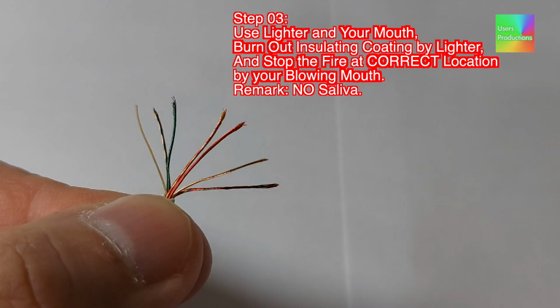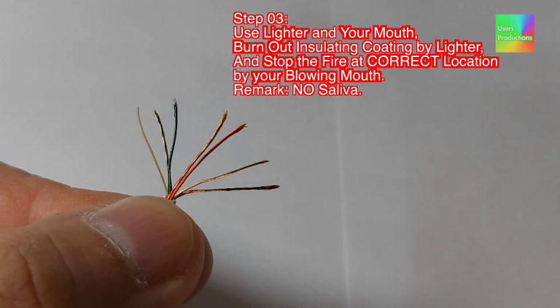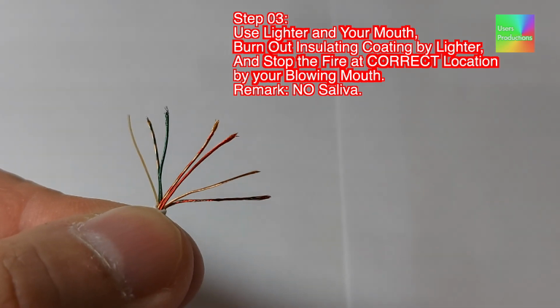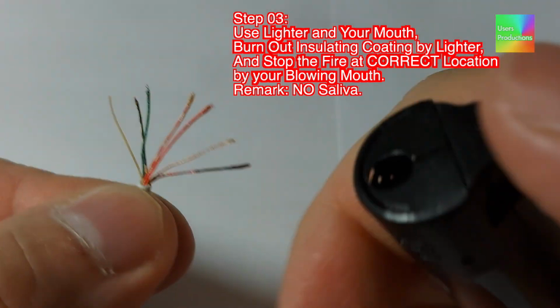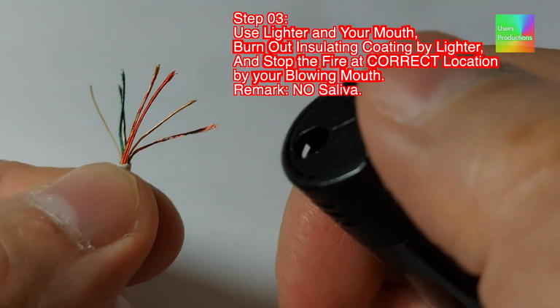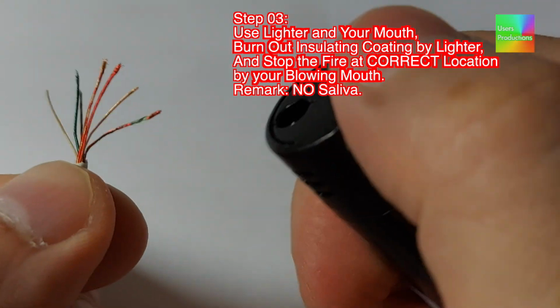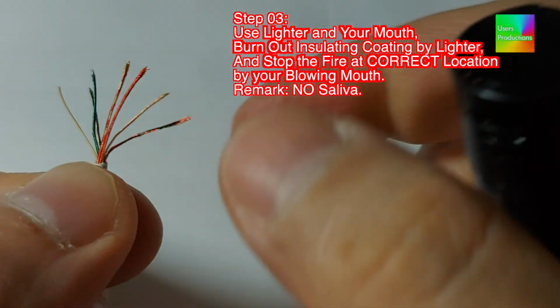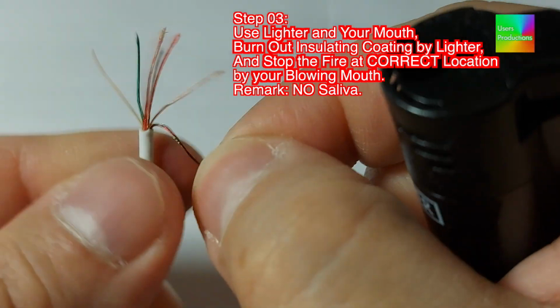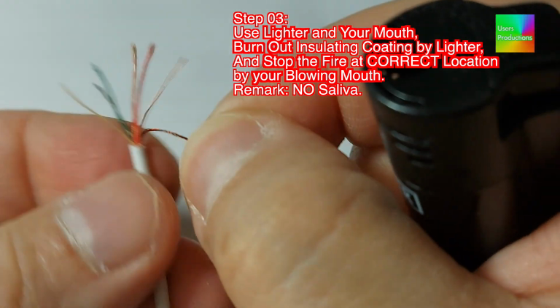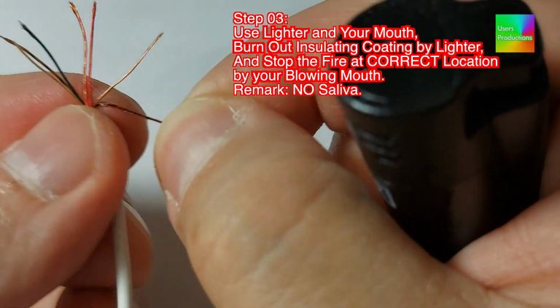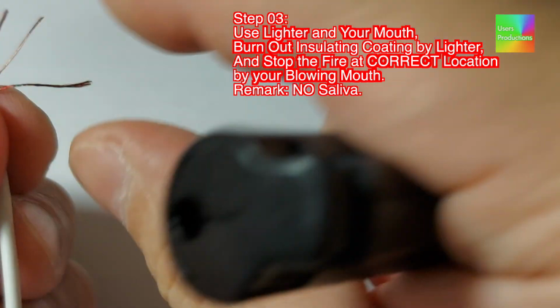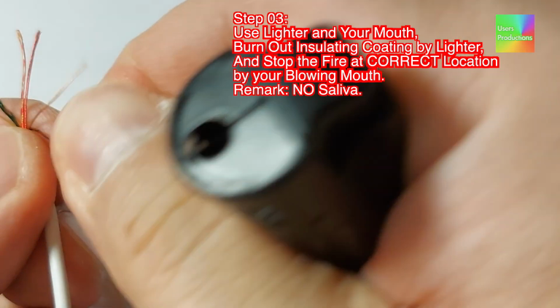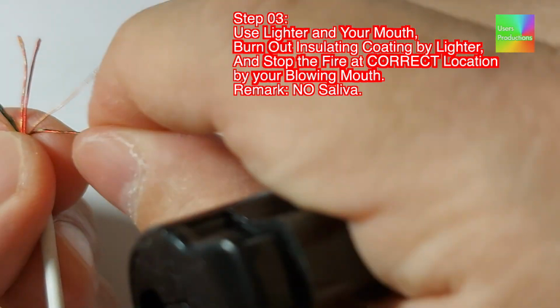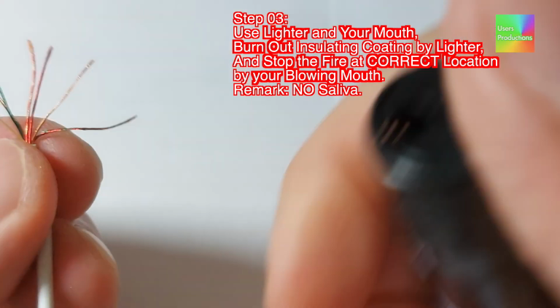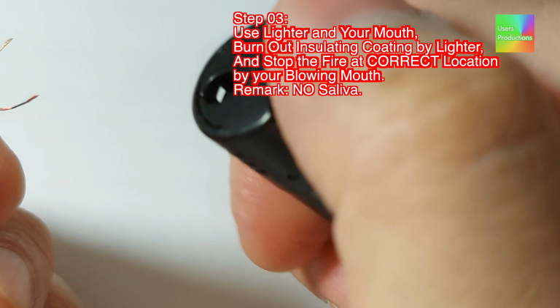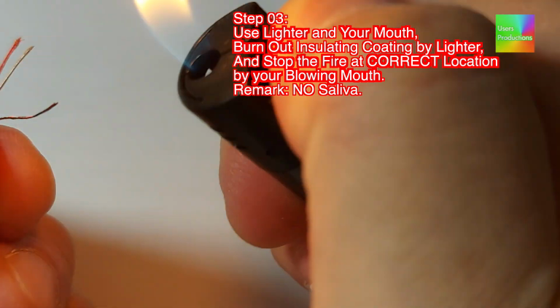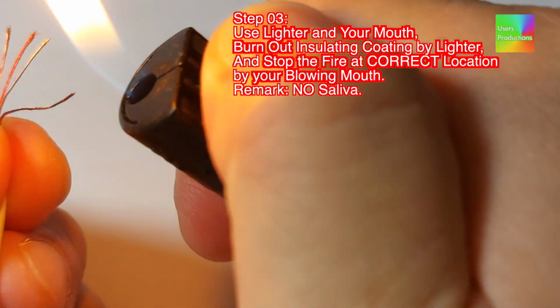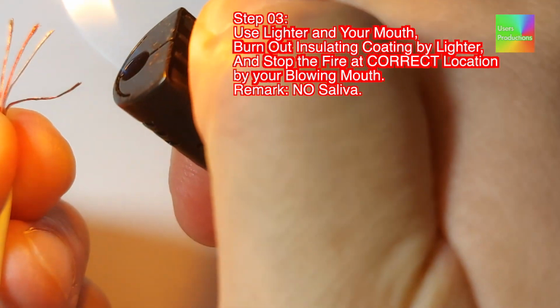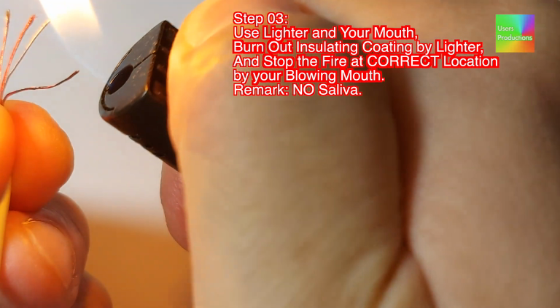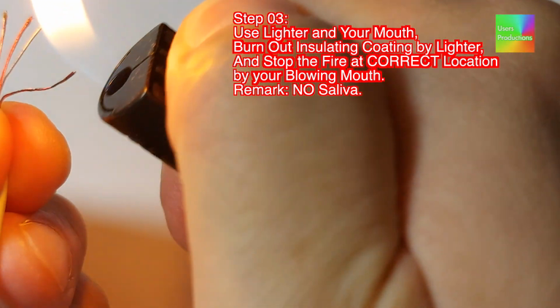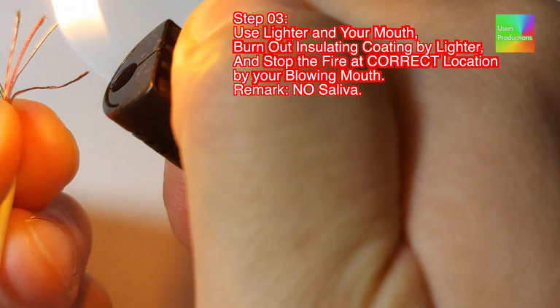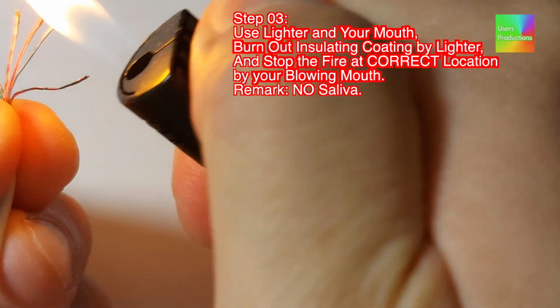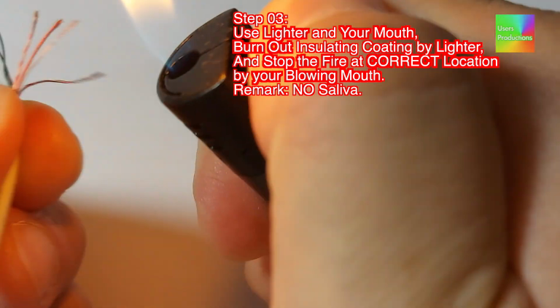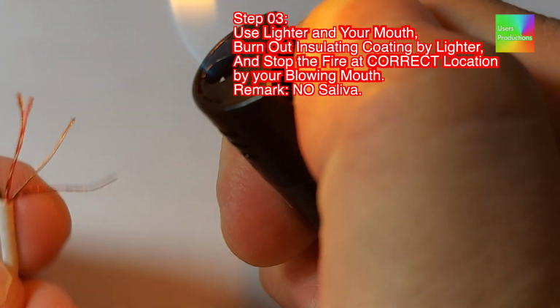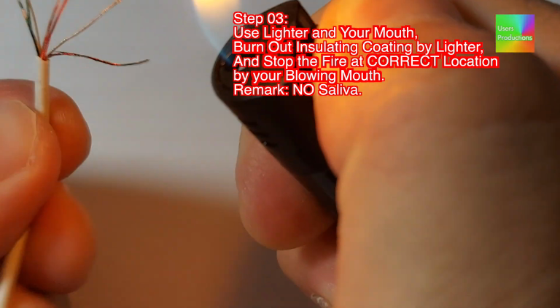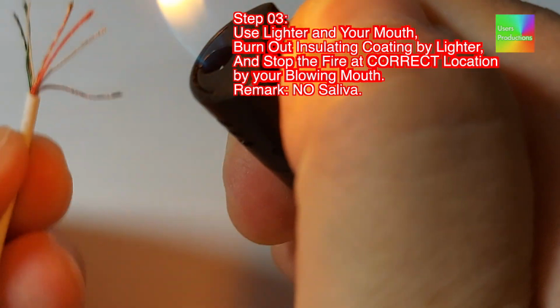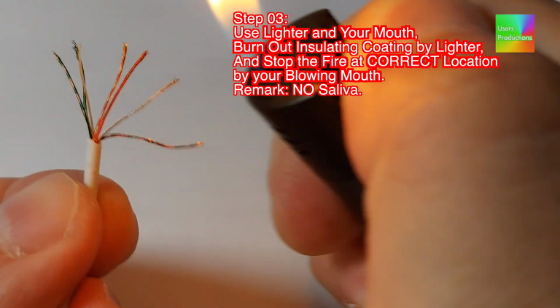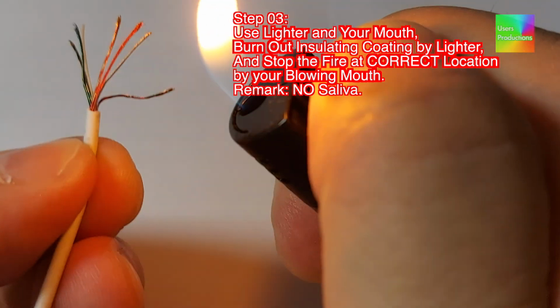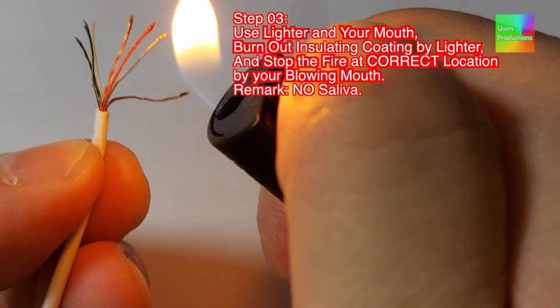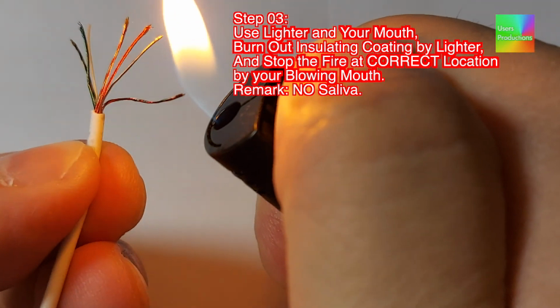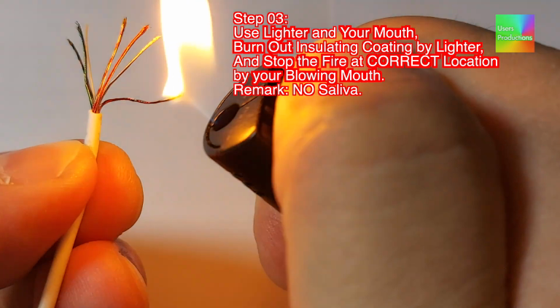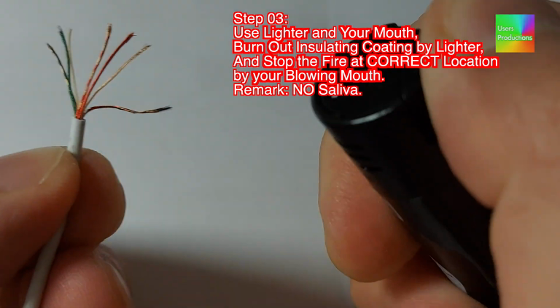Step 03. Use a lighter in your mouth. Burn out the insulating coating by lighter, and stop the fire at the correct location by blowing with your mouth. Remark: no saliva.